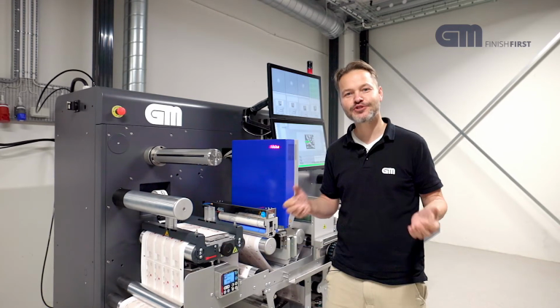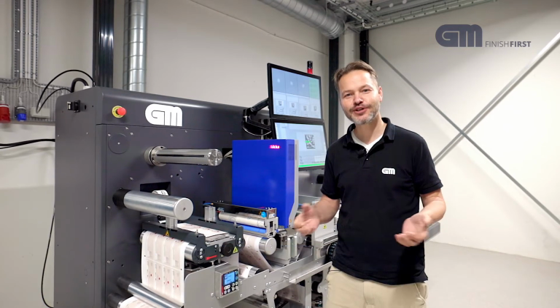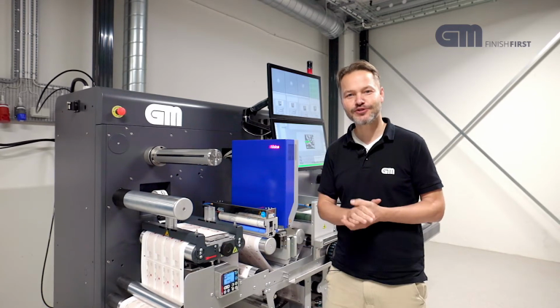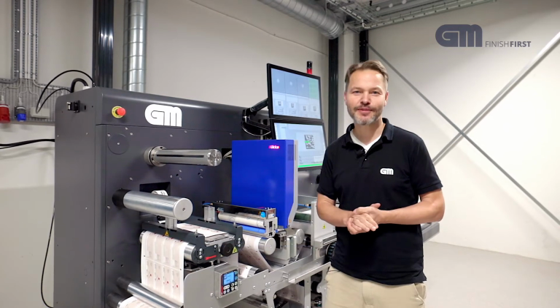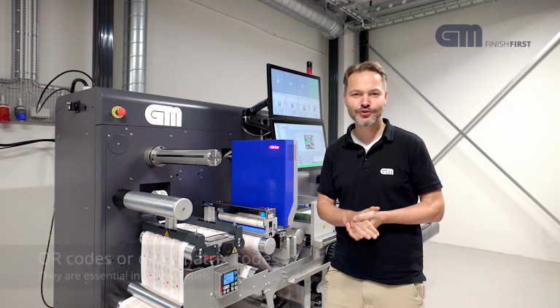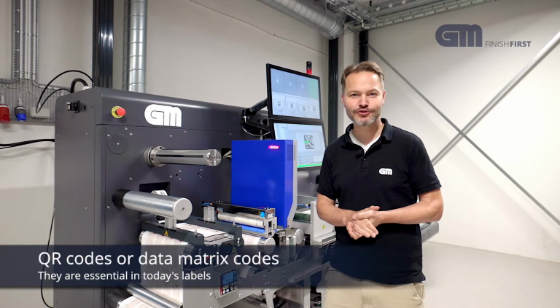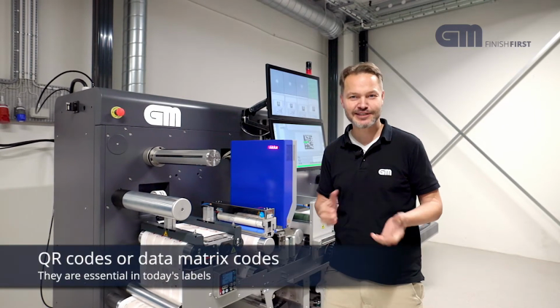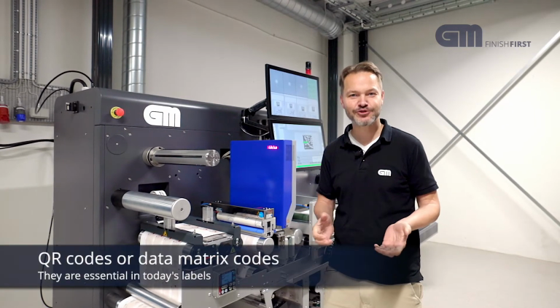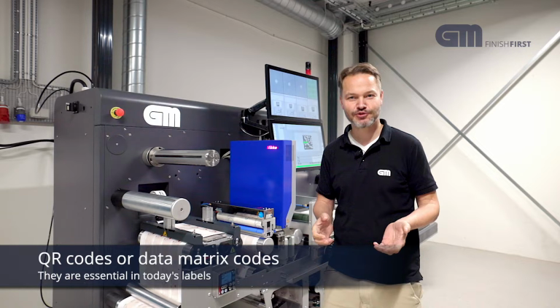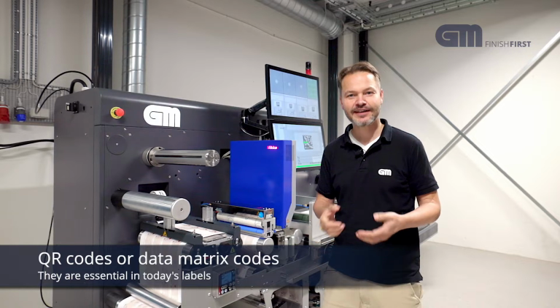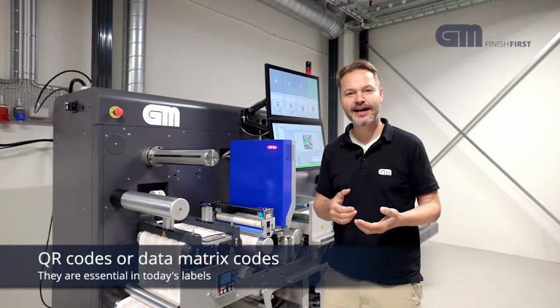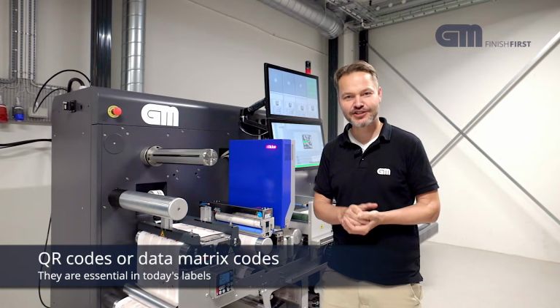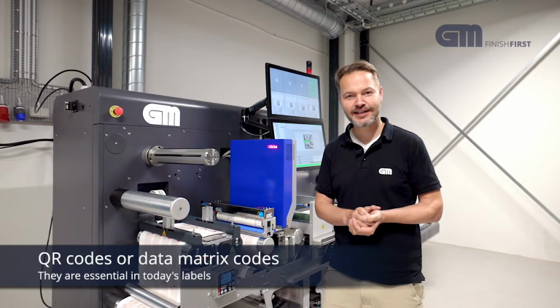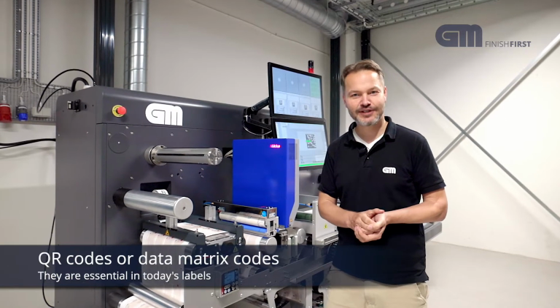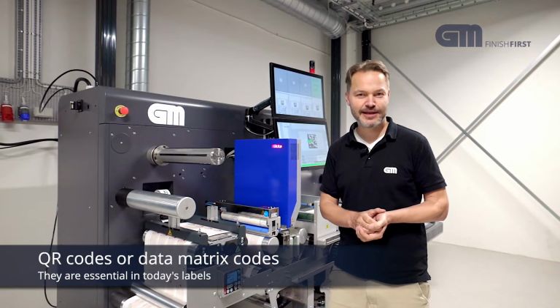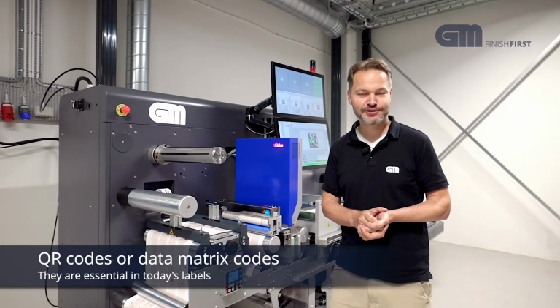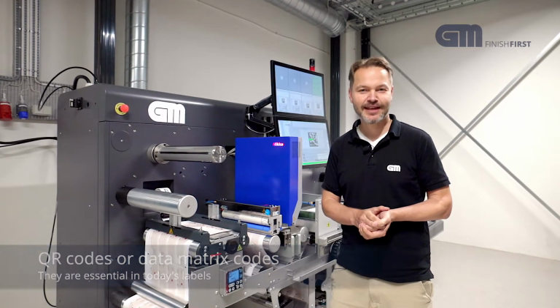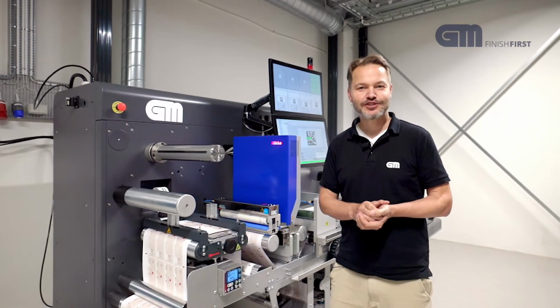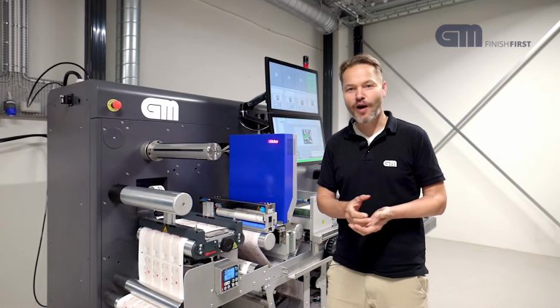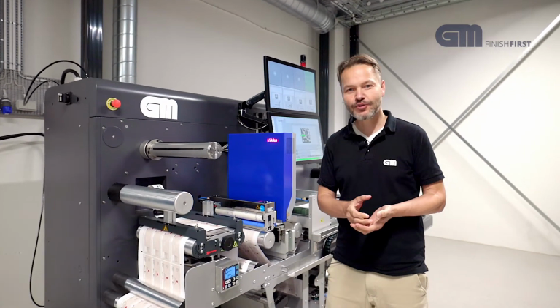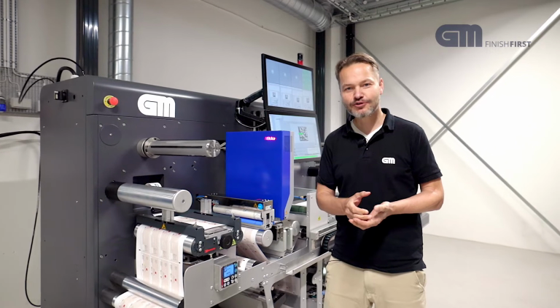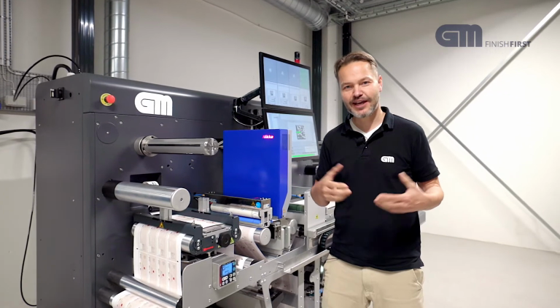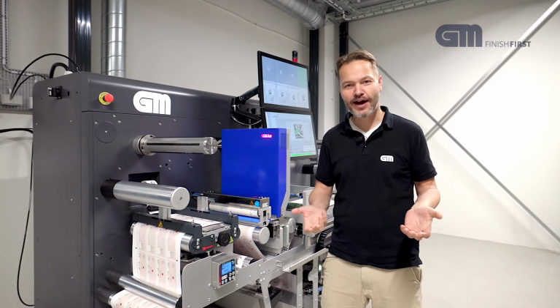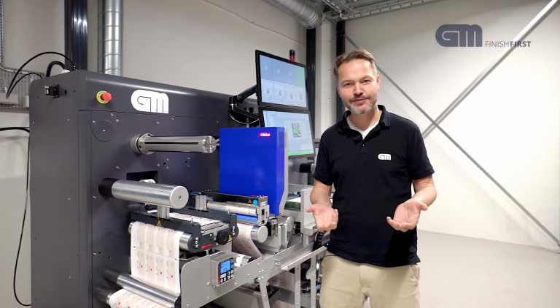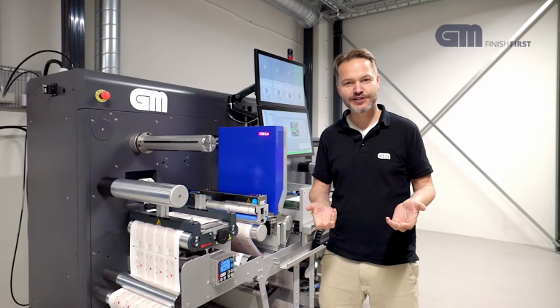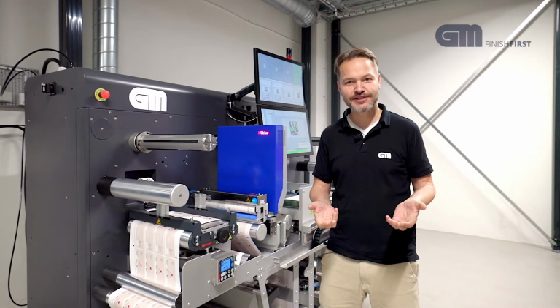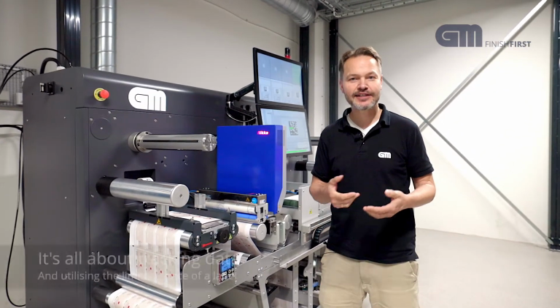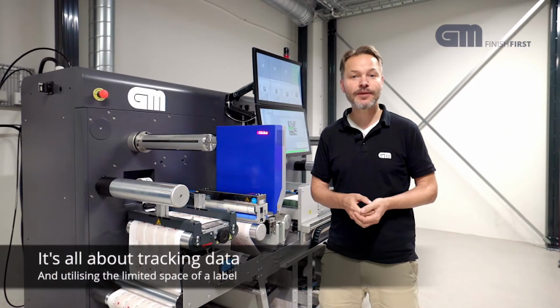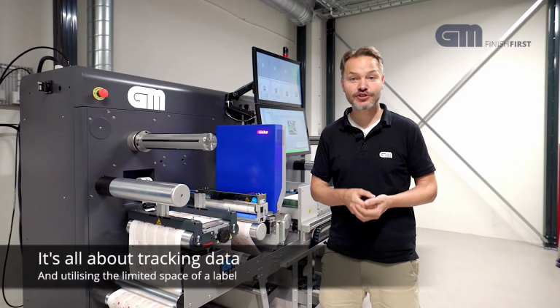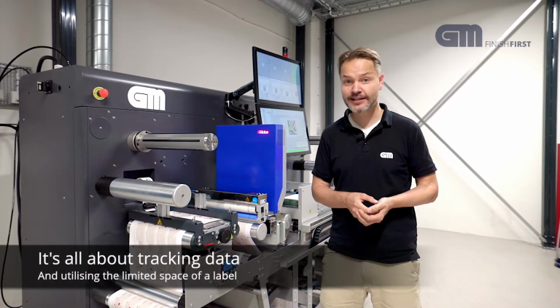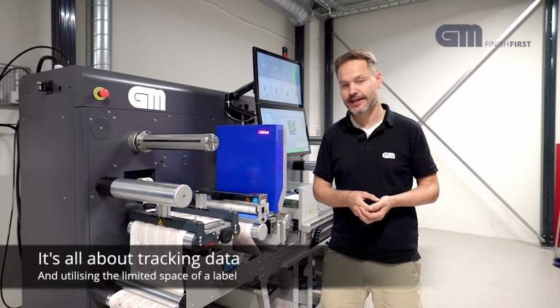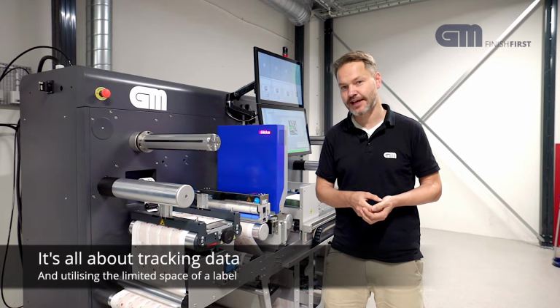Today we are going to talk about QR codes or data matrix codes. They are essential in today's labels. So why QR codes? Why data matrix codes? It's all about tracking and label size.